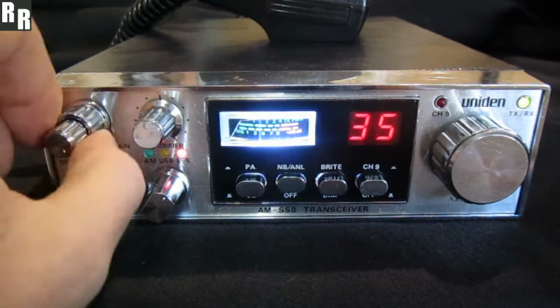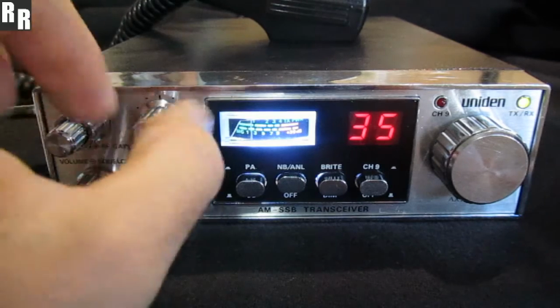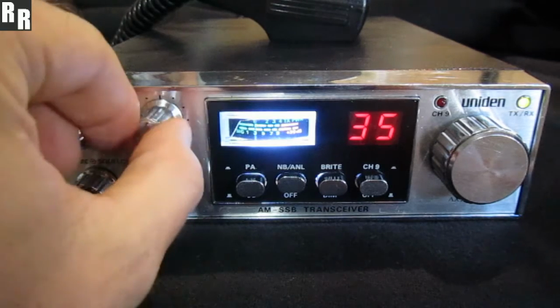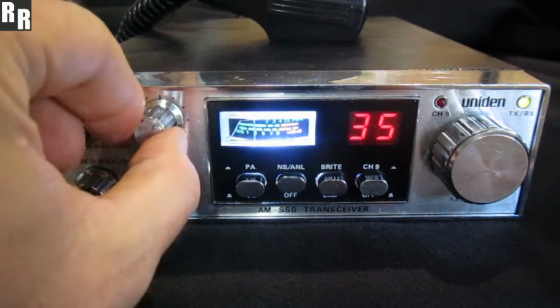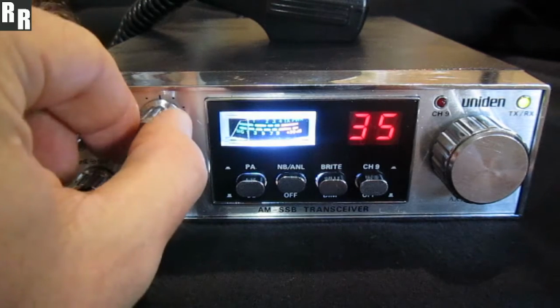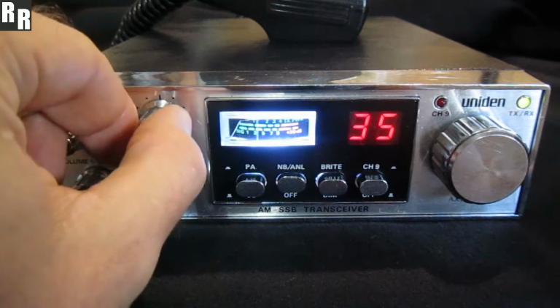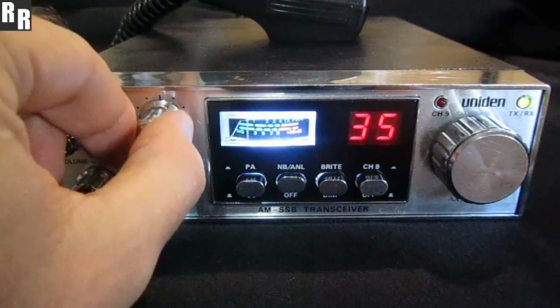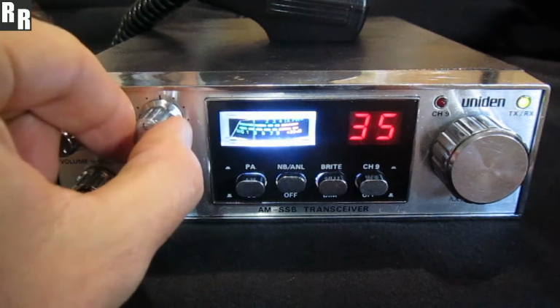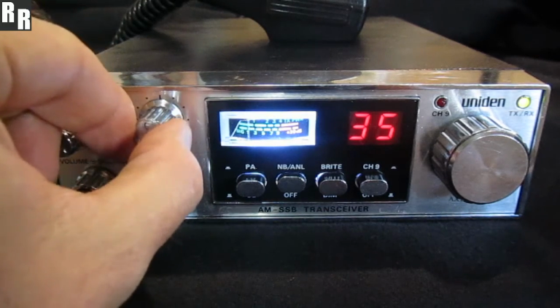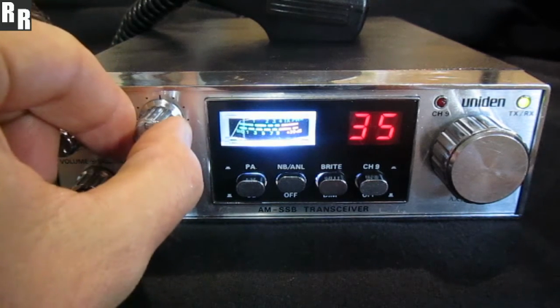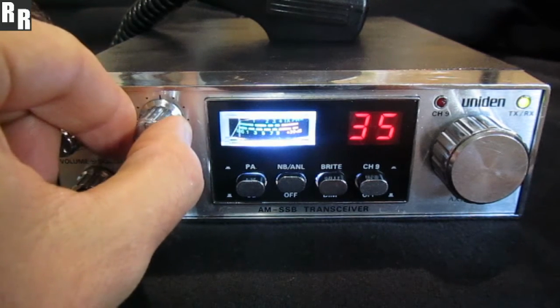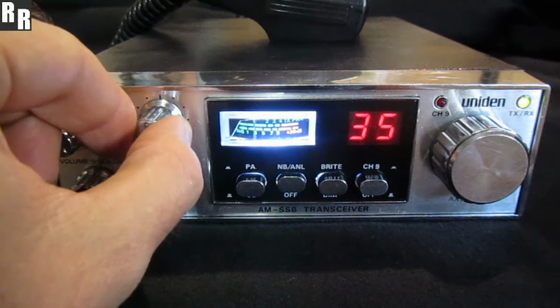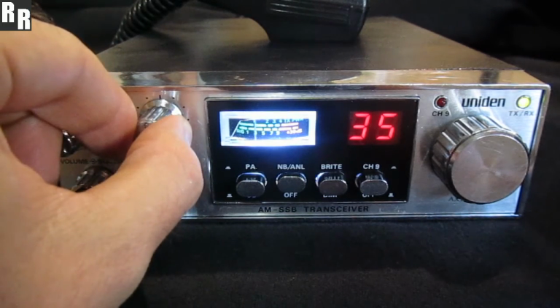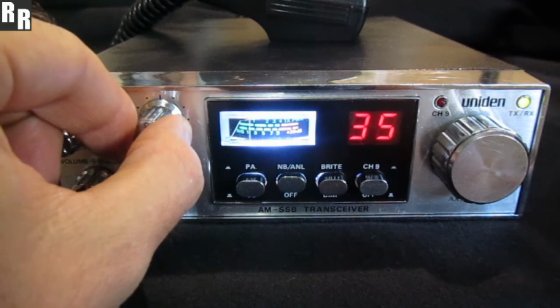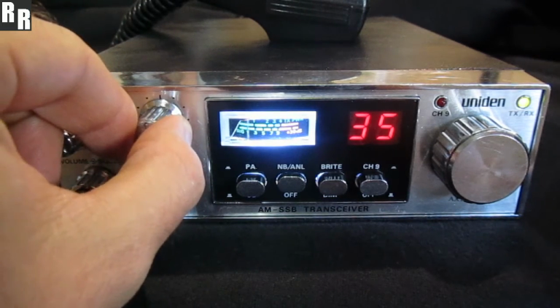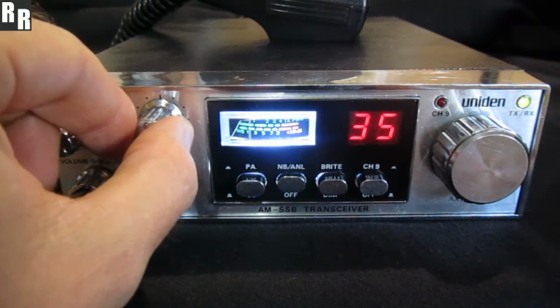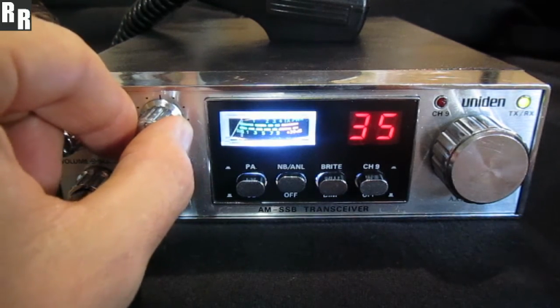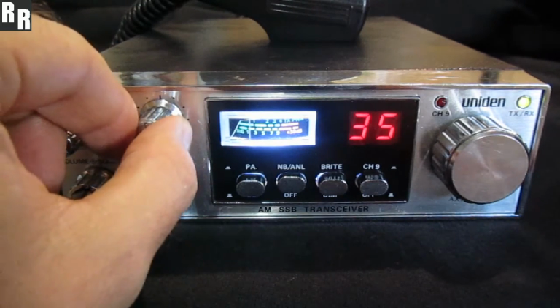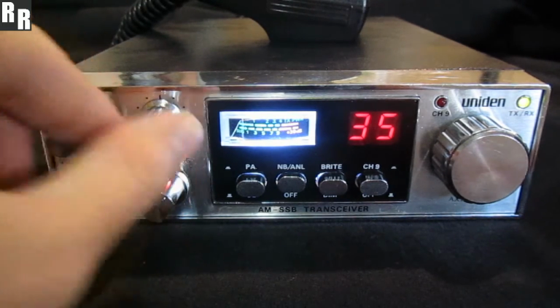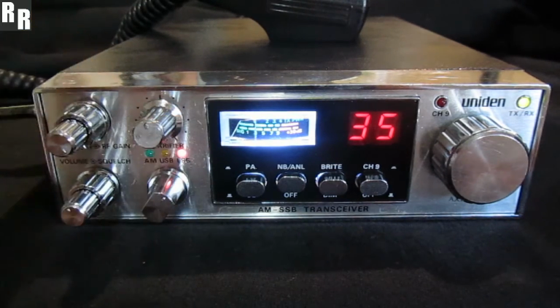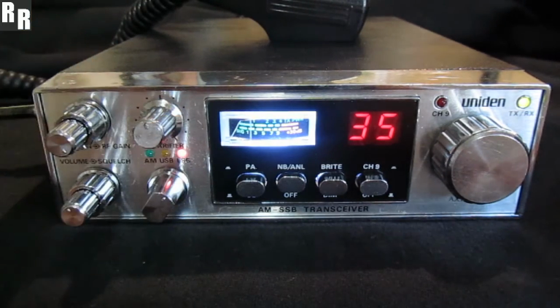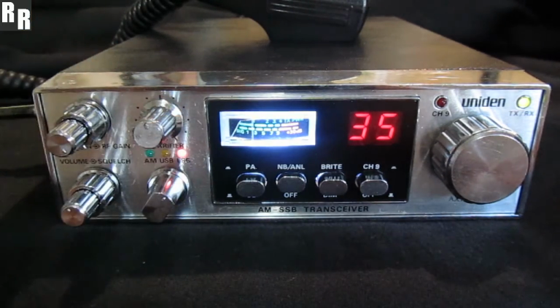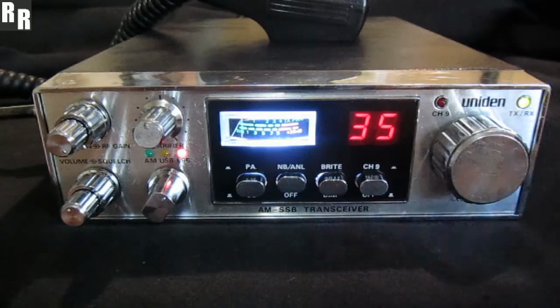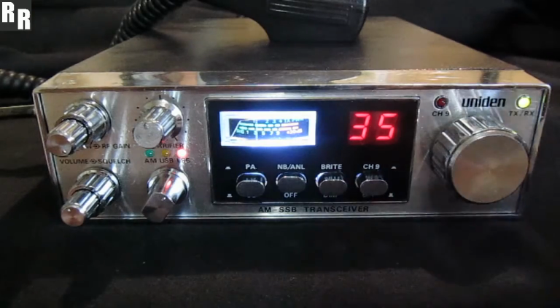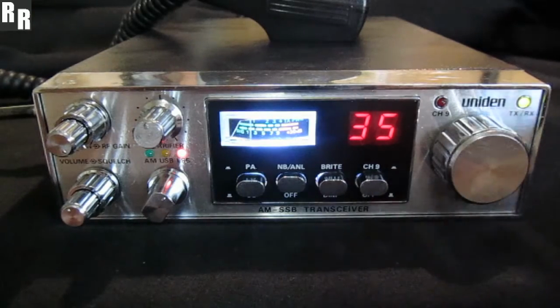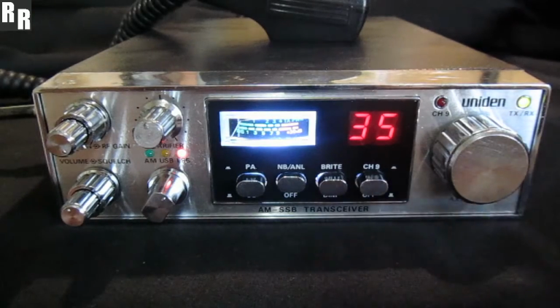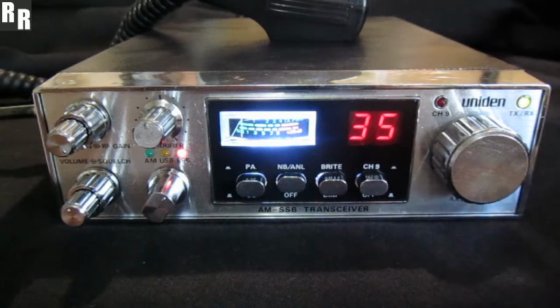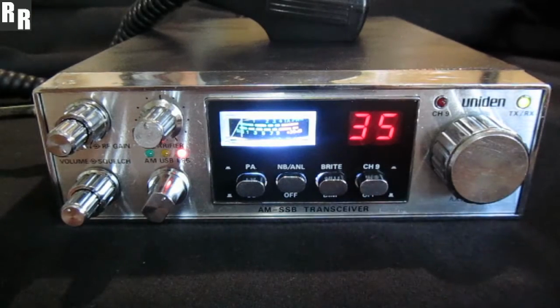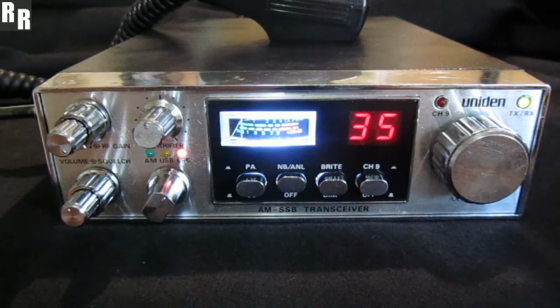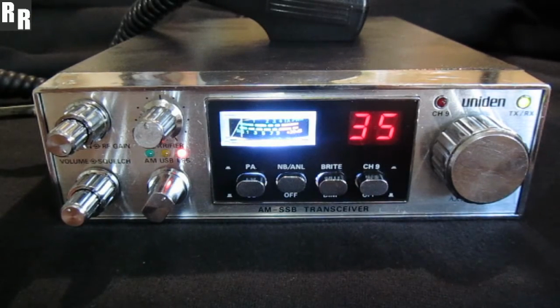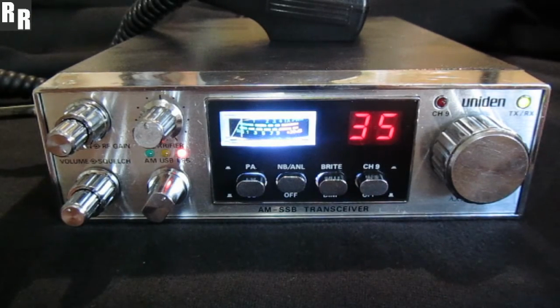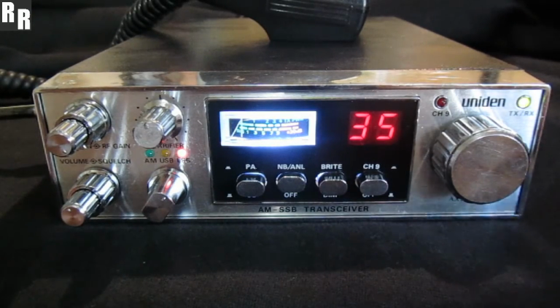Roger, mate. I appreciate it too. Yeah, I appreciate the pressure on the radio. It's great. Thank you.